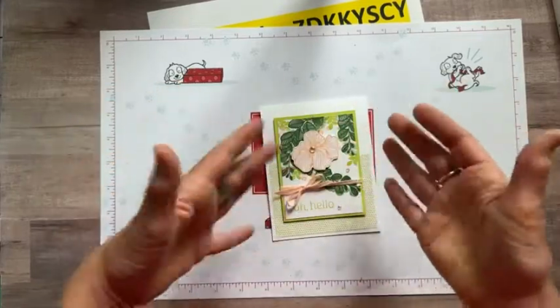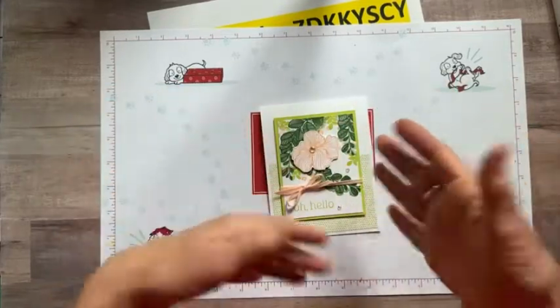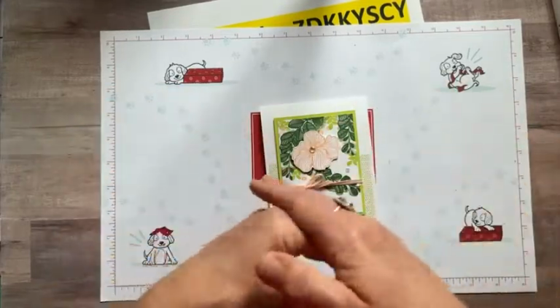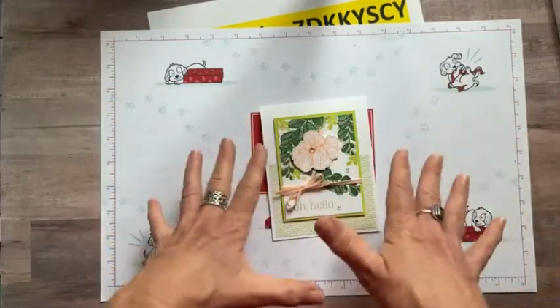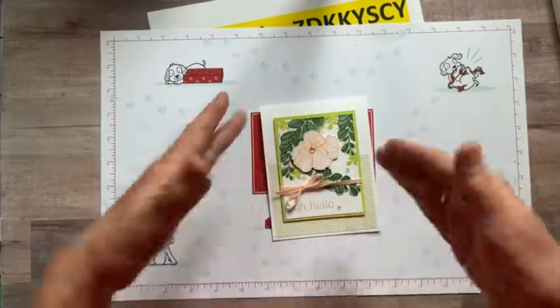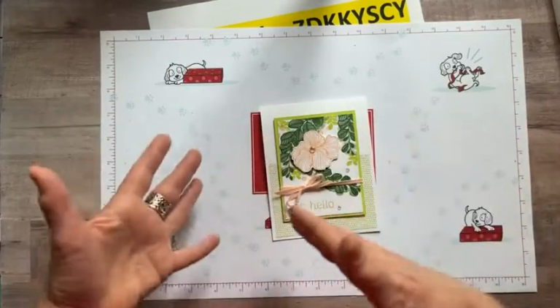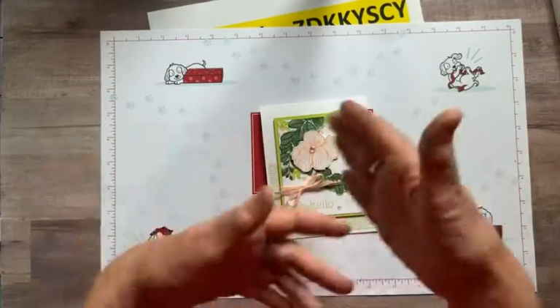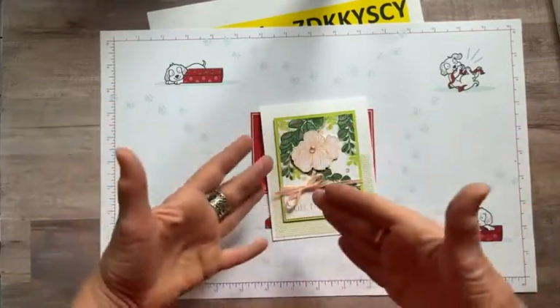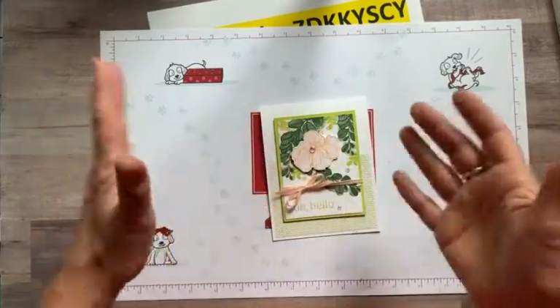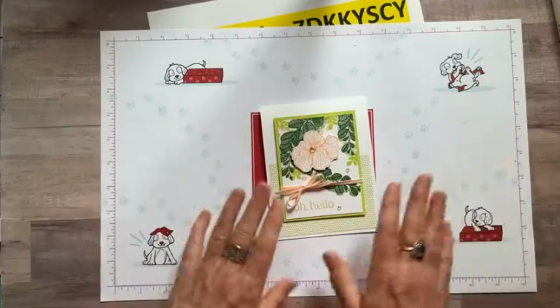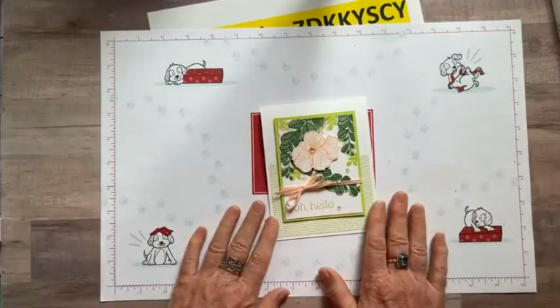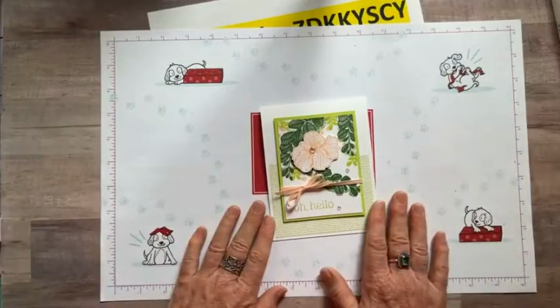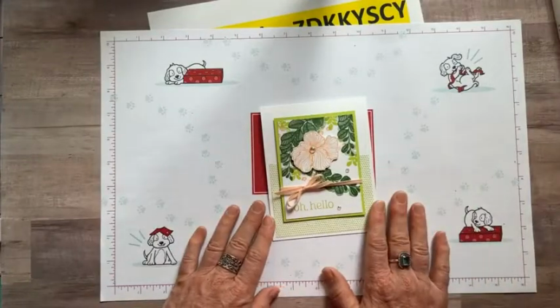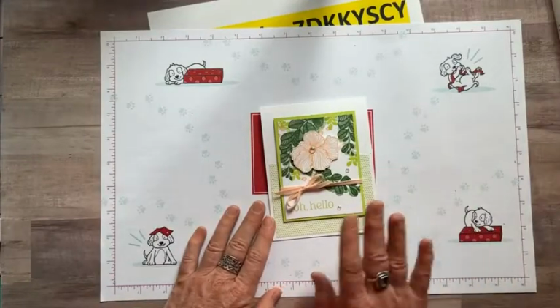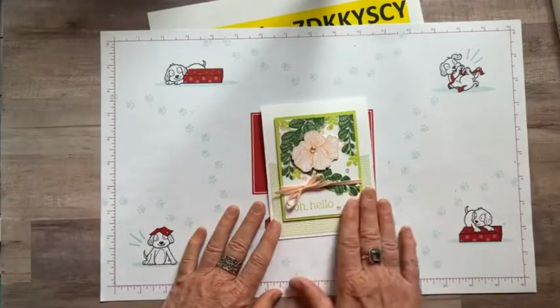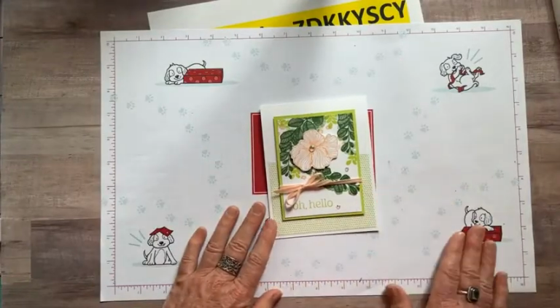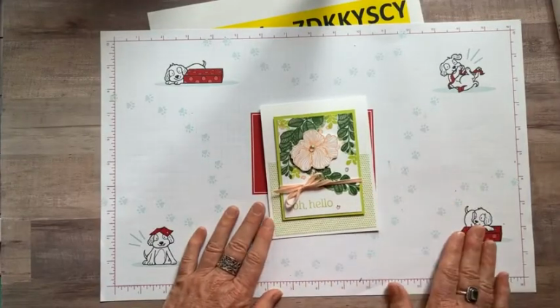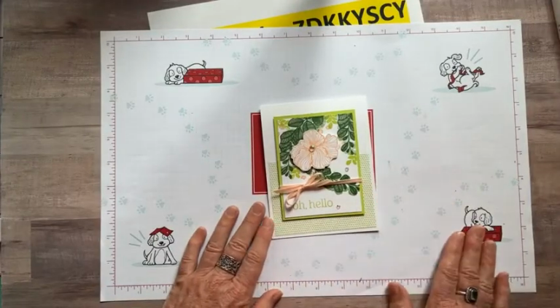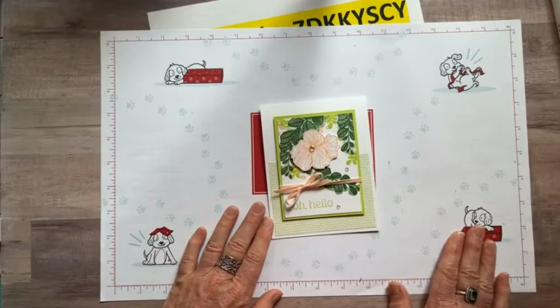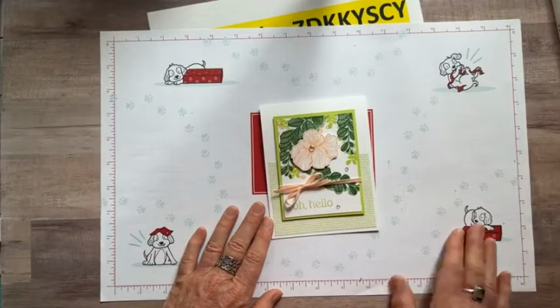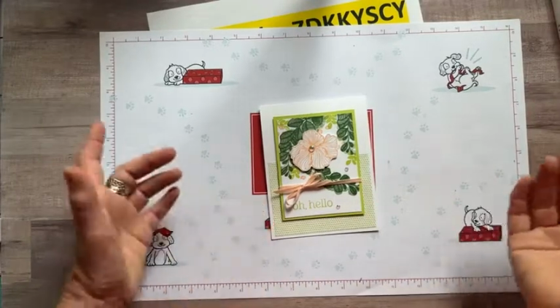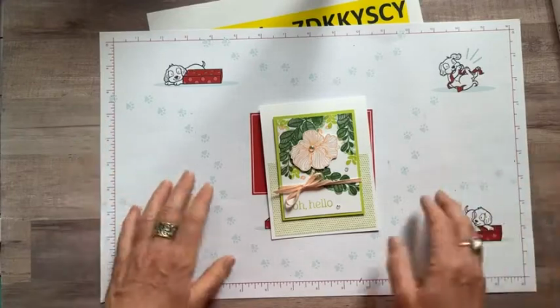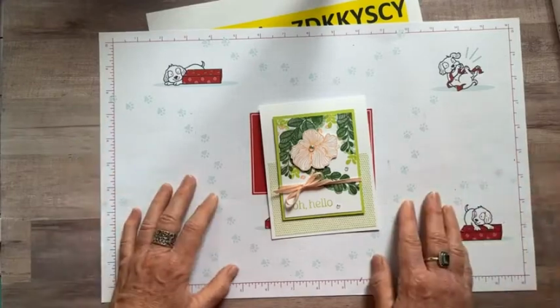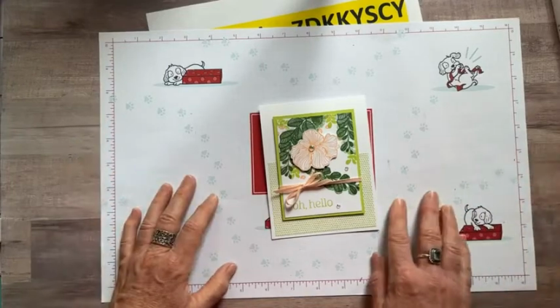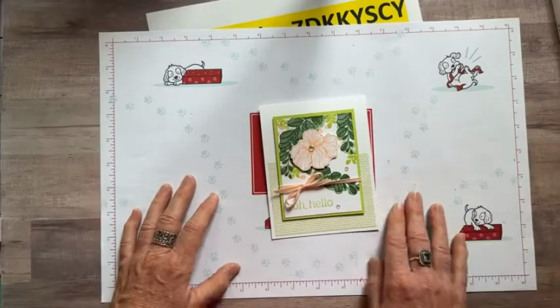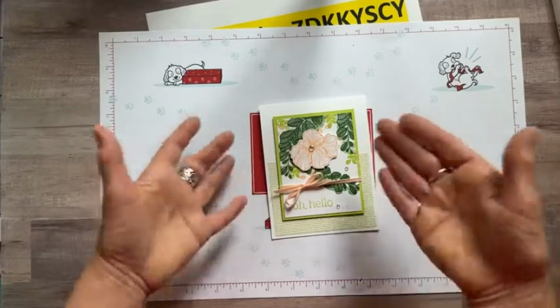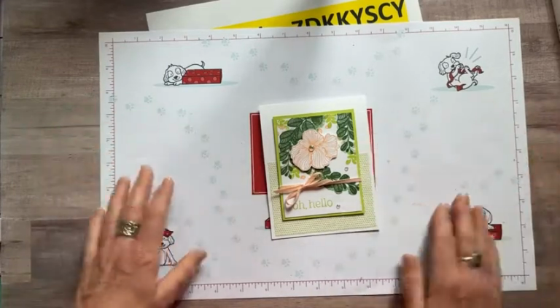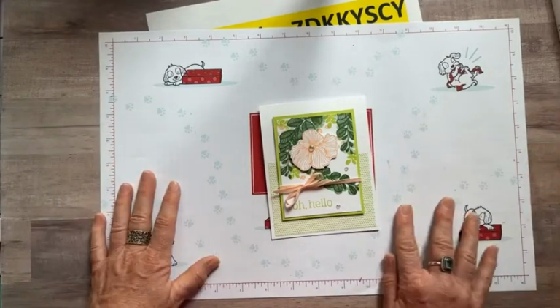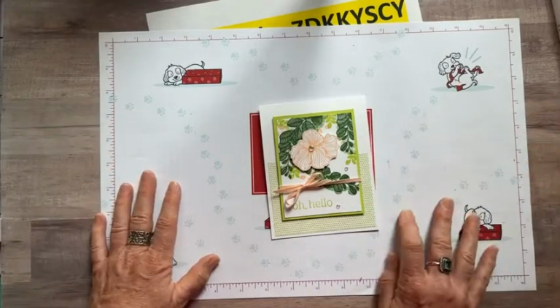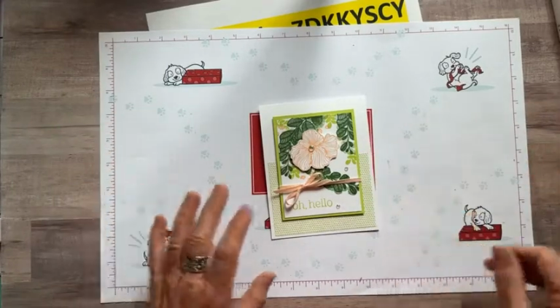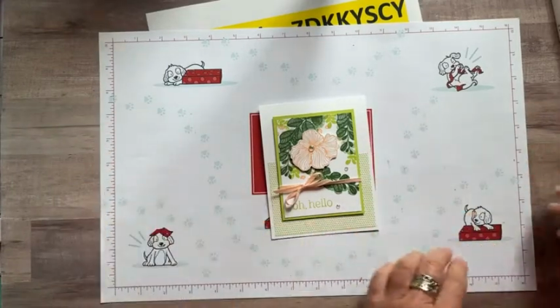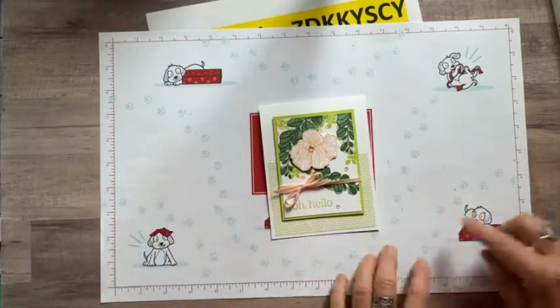All the colors, product codes, details, dimensions — everything you need to order these products and recreate these projects — will be on my blog this afternoon. If you order online through me and use the host code, you'll get these cards as a thank you from me as well.